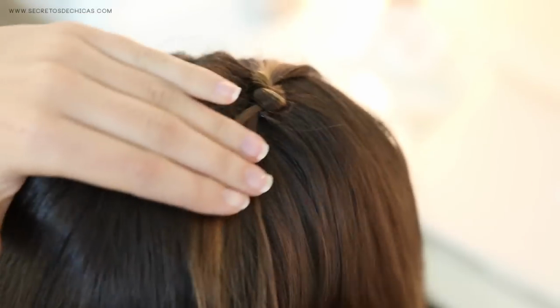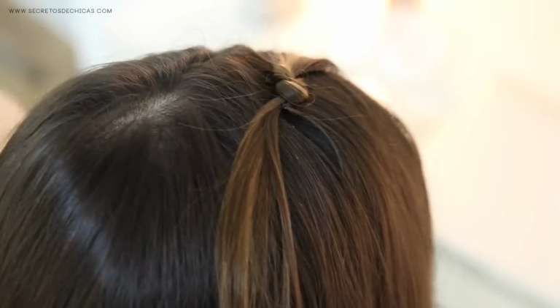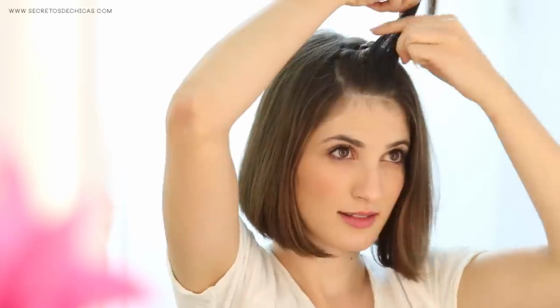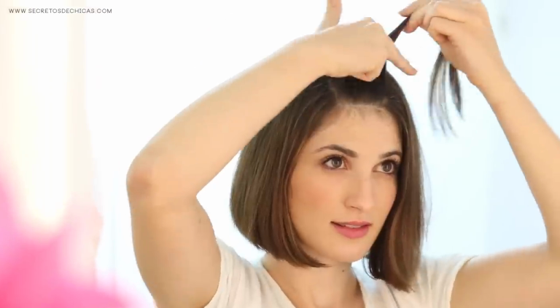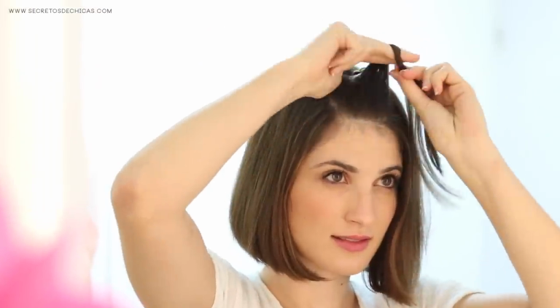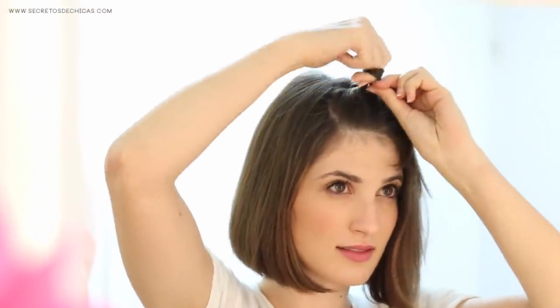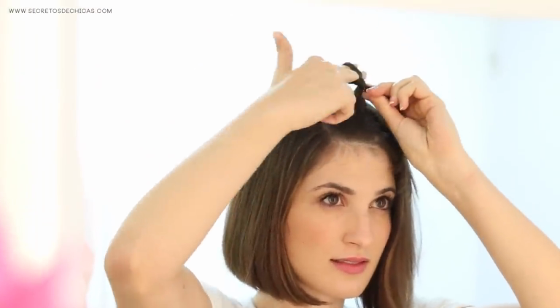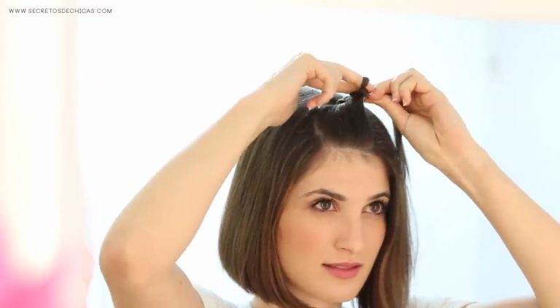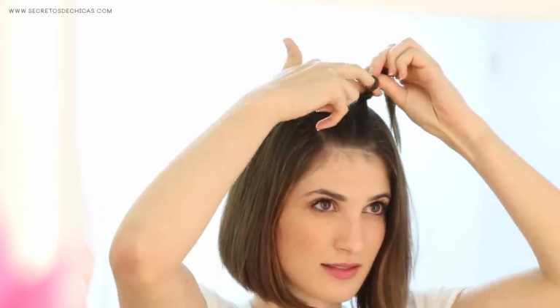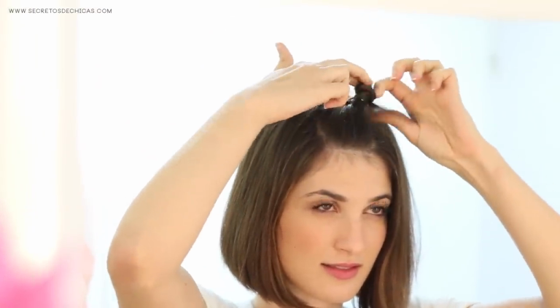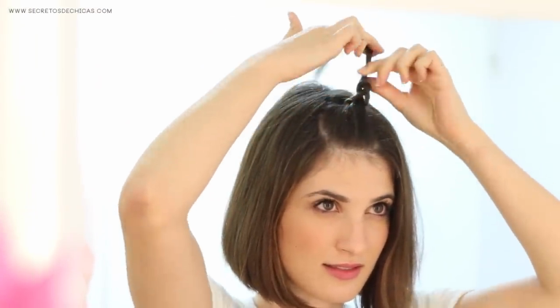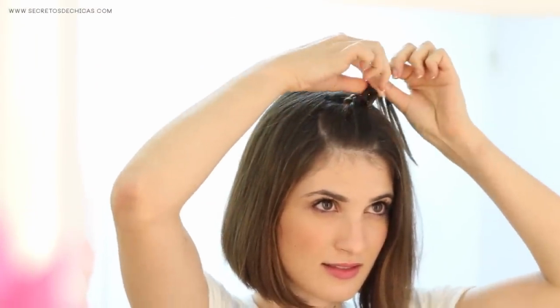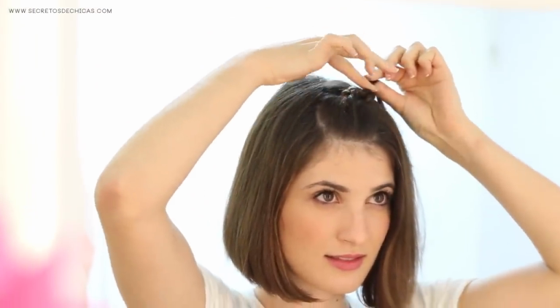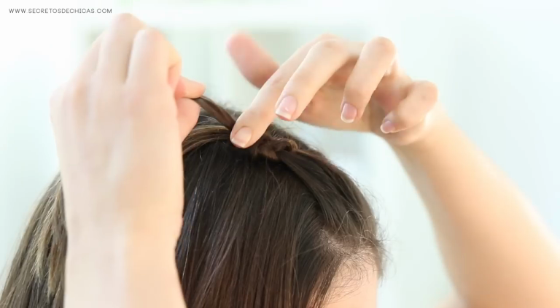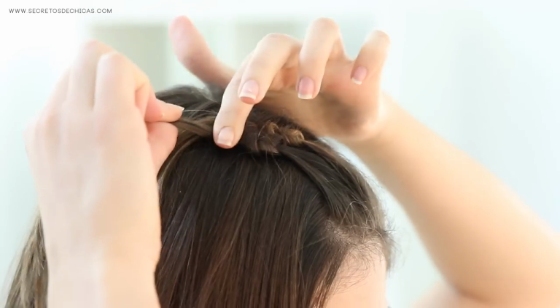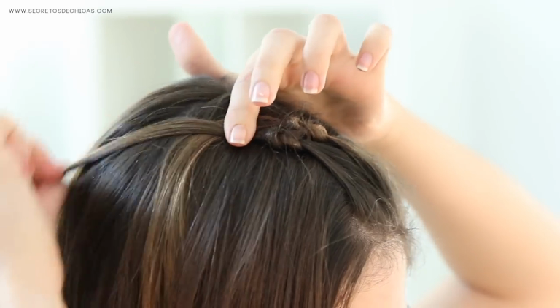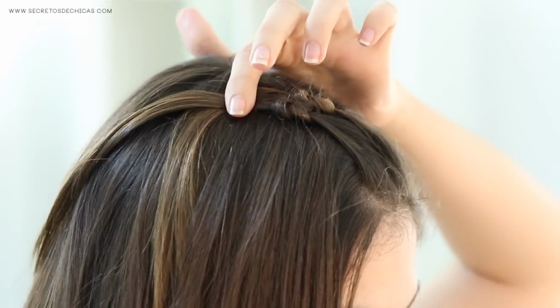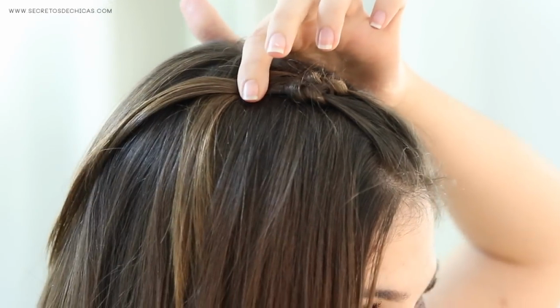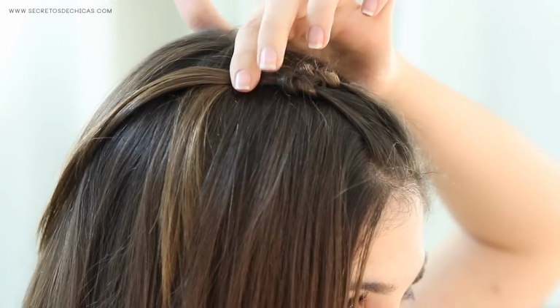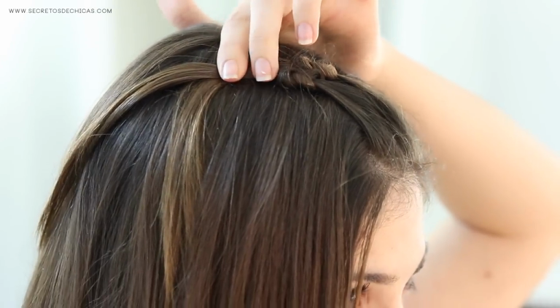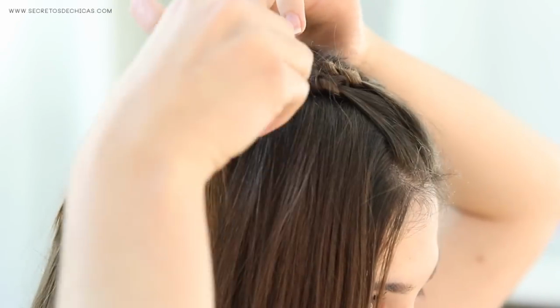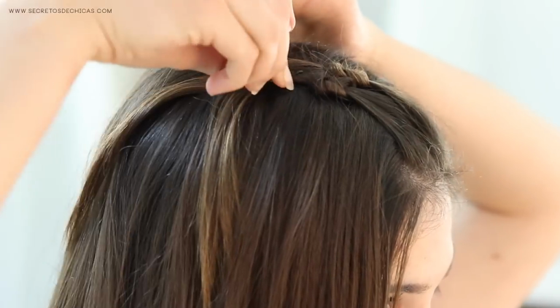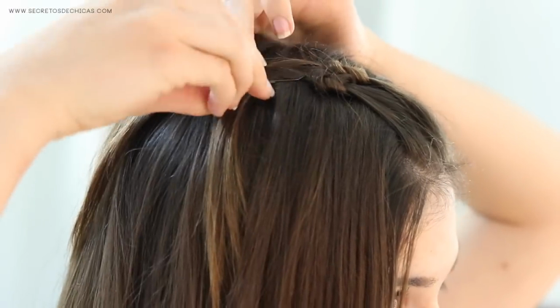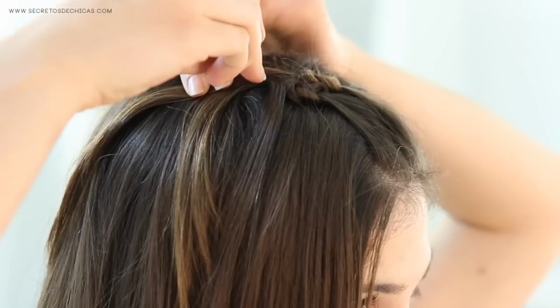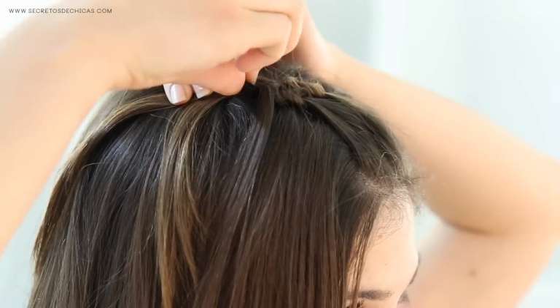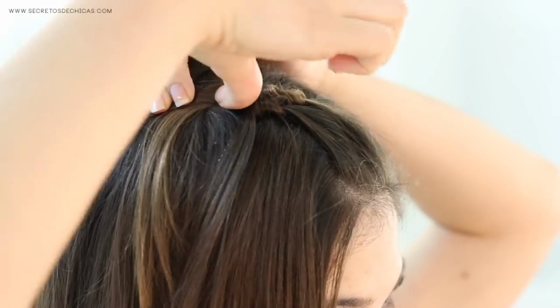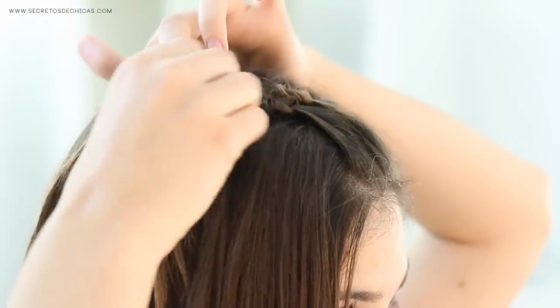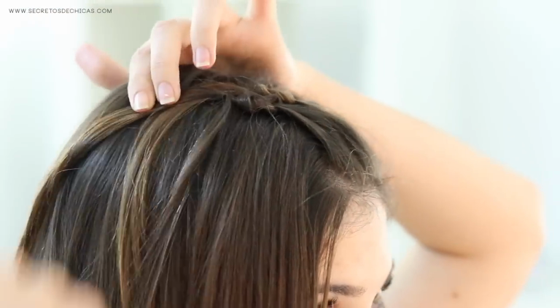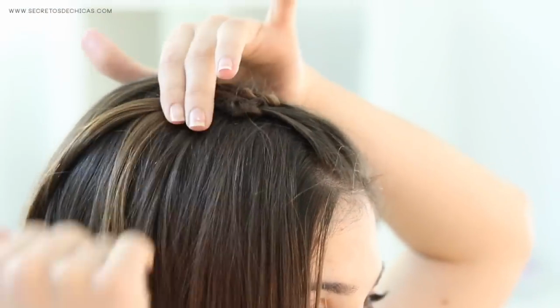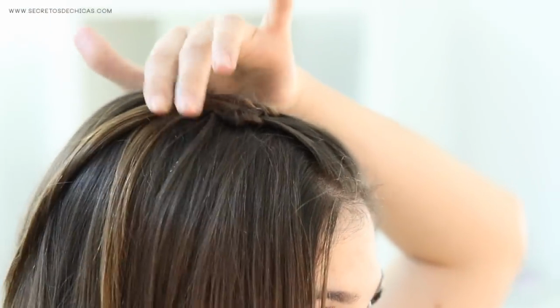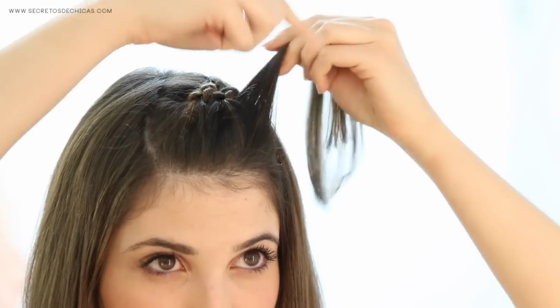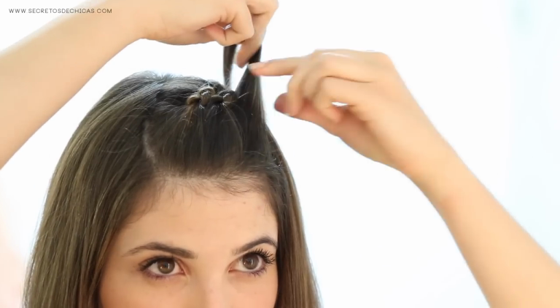Take another section of hair, wrap it around your fingers, bring them down the opposite direction, pass the ends through the loop and you have your second knot. Quick tip: if you stick your bobby pins under your knots as I'm doing here, they won't show and the look will be a lot neater.